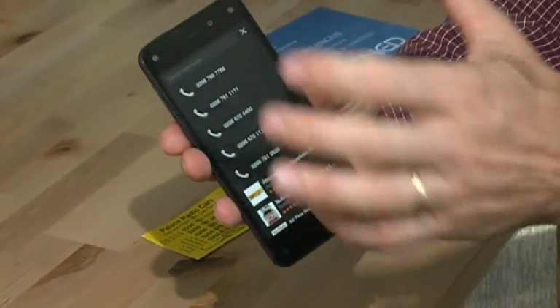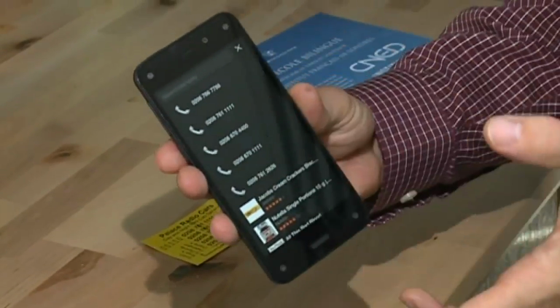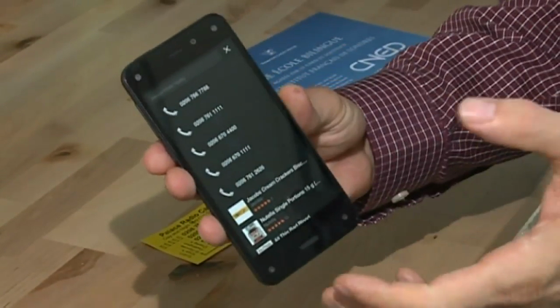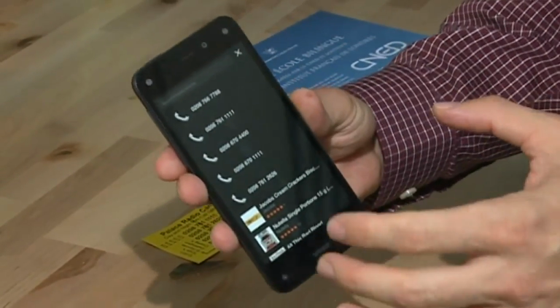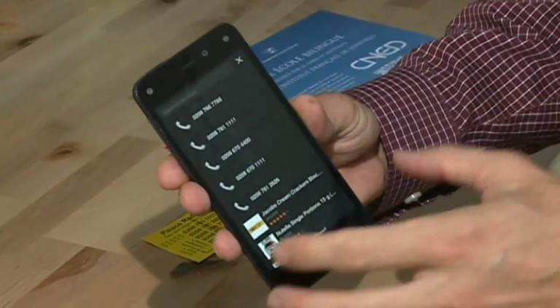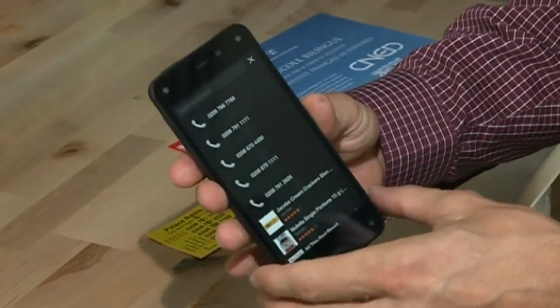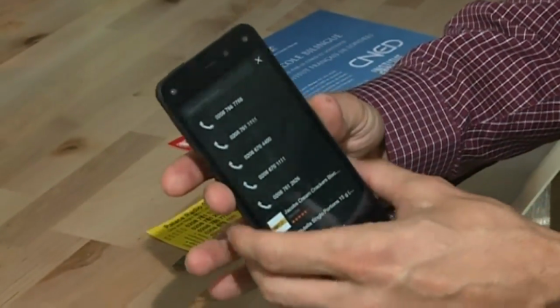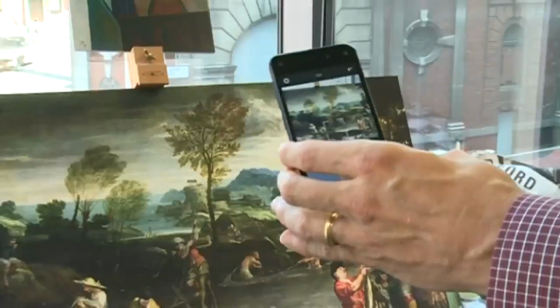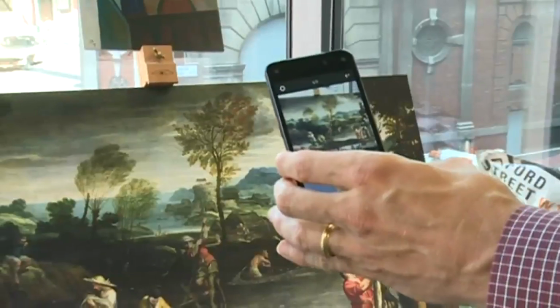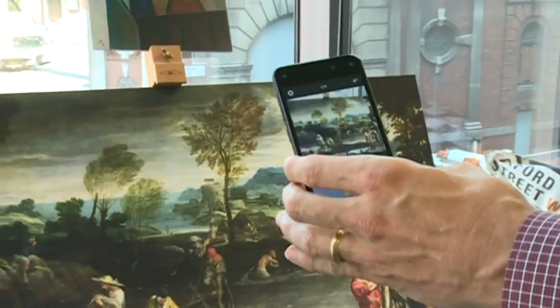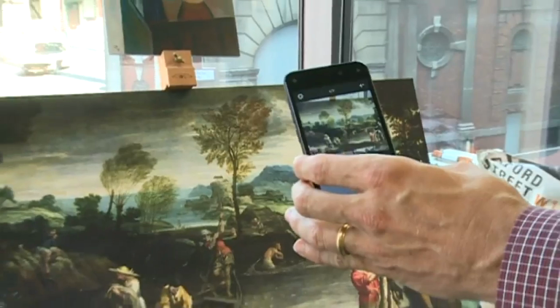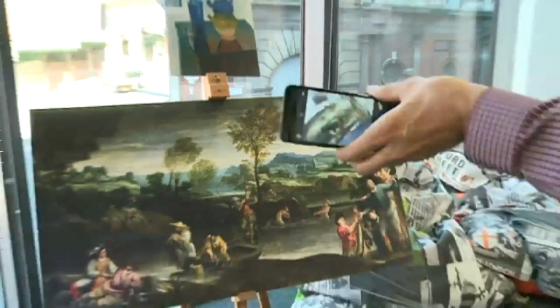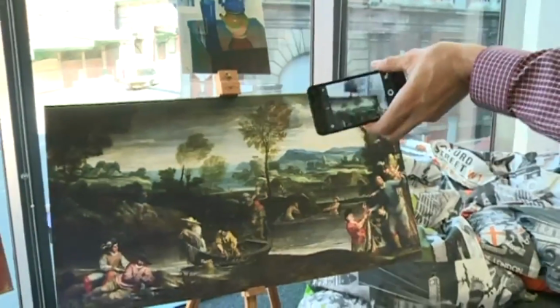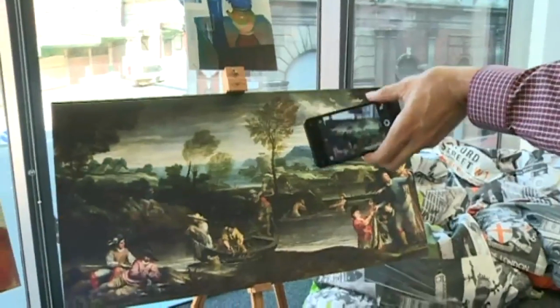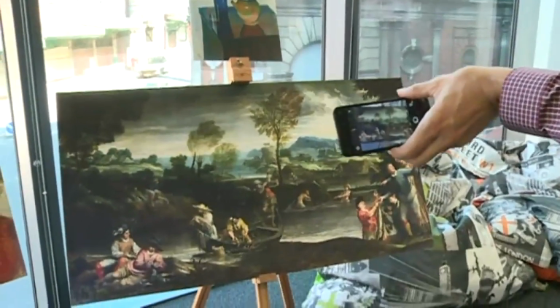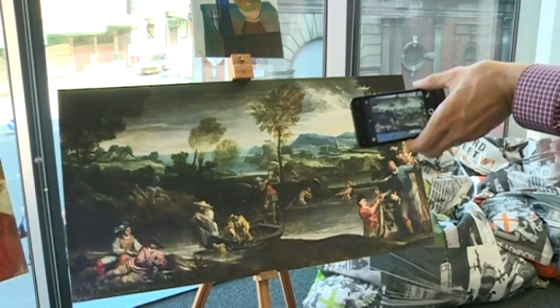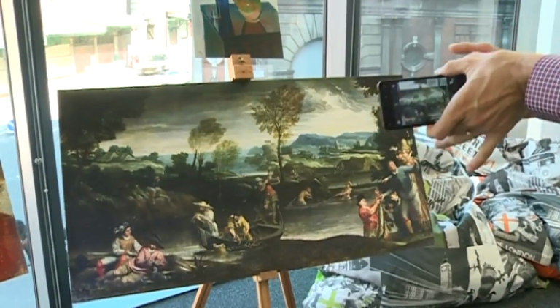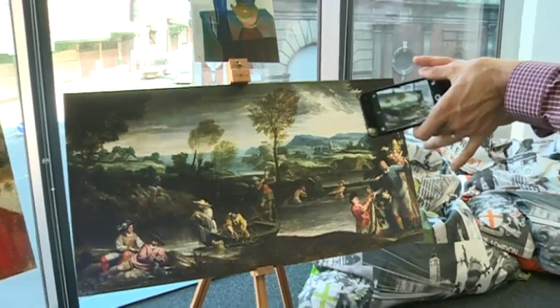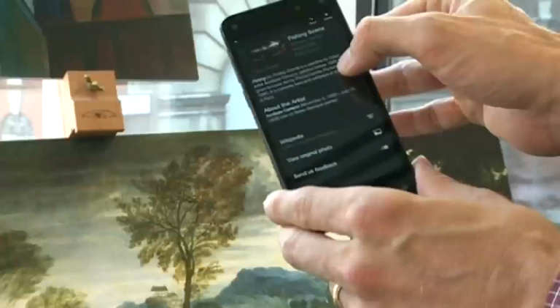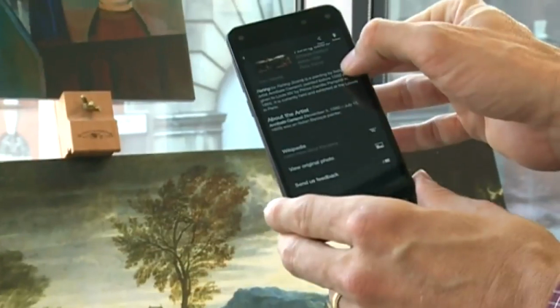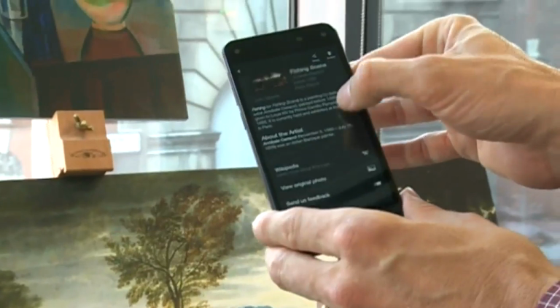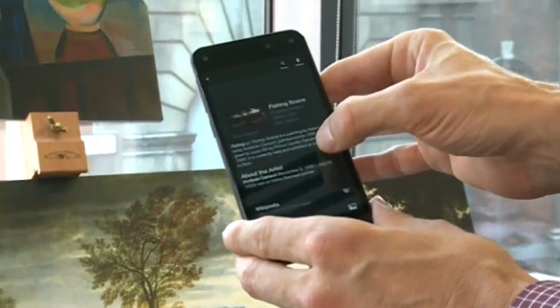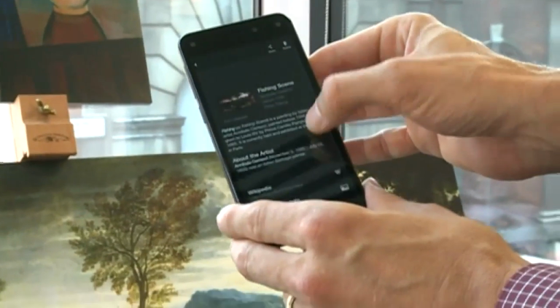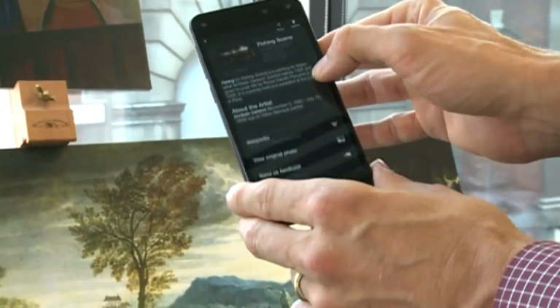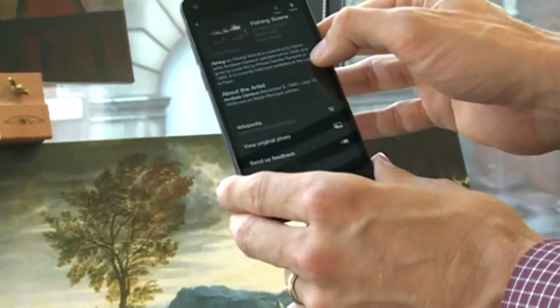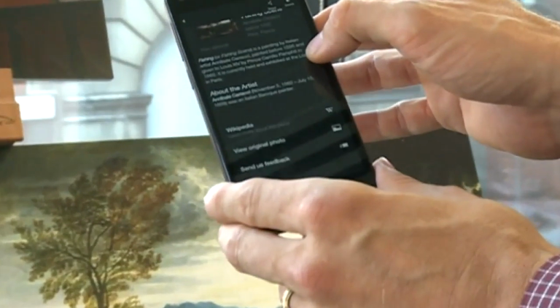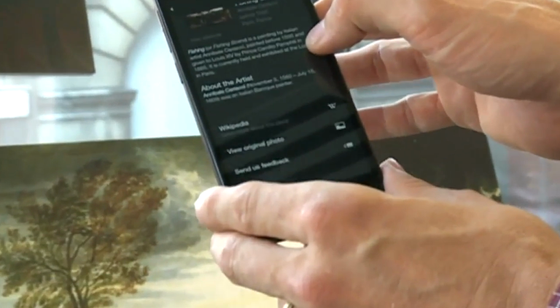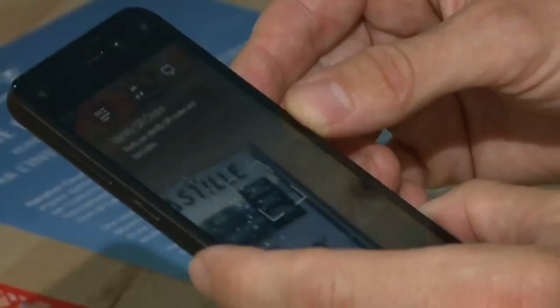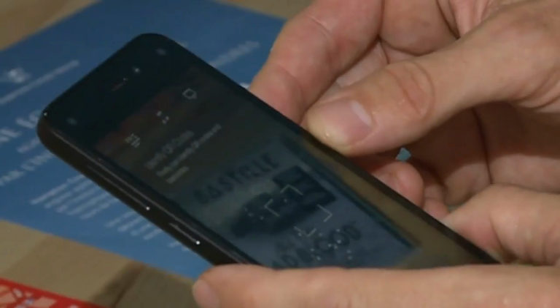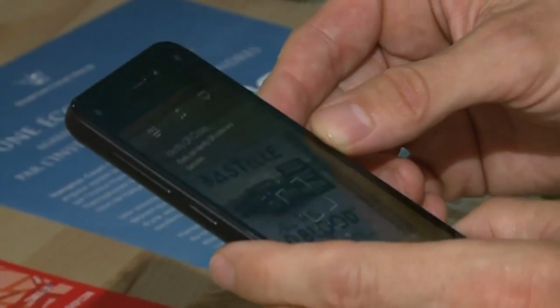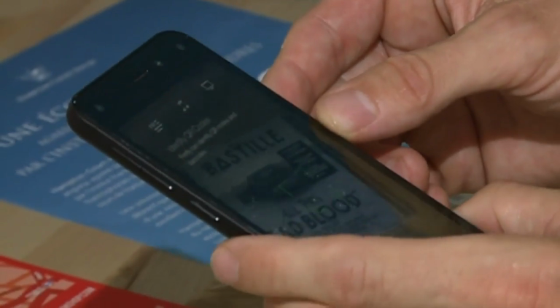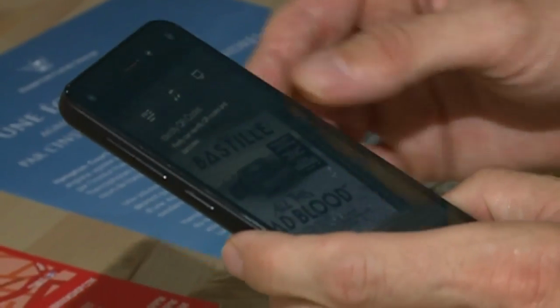It's hoped the Fire Phone will tempt those already plugged into Amazon's UK services, including its Kindle eReader, Kindle Fire tablets and media services.